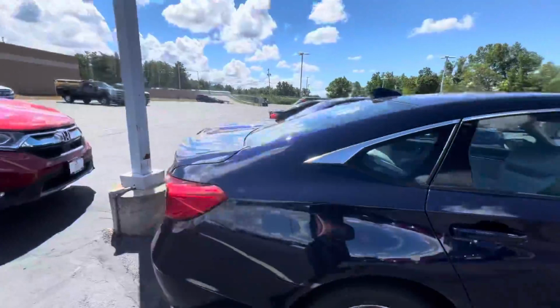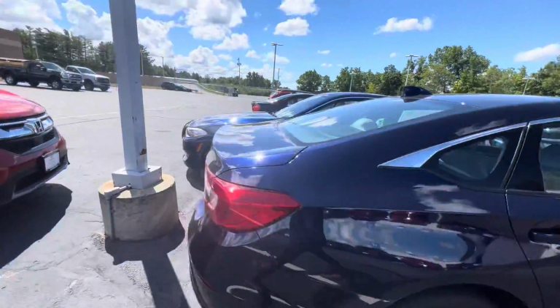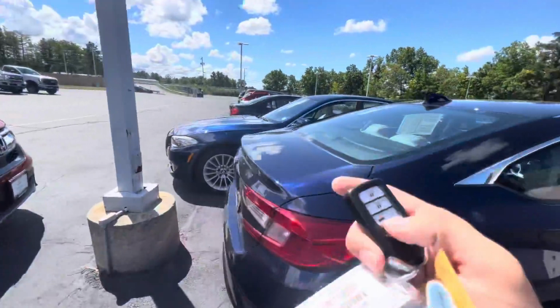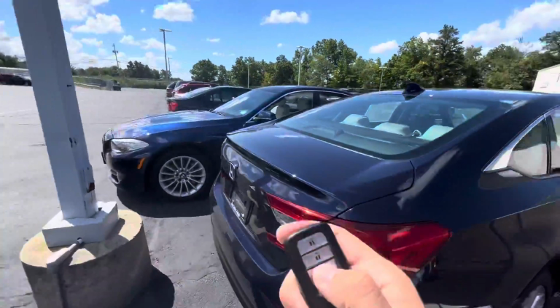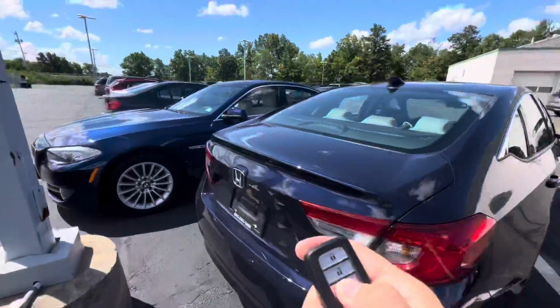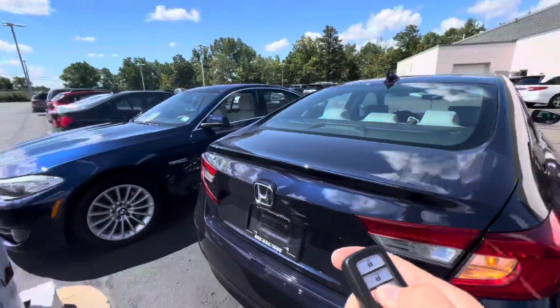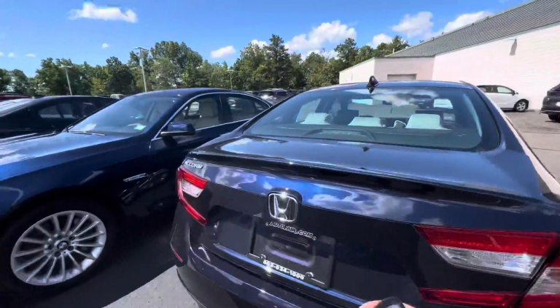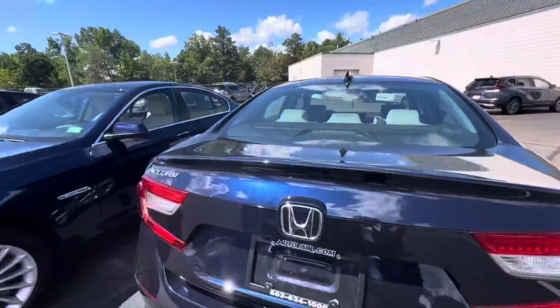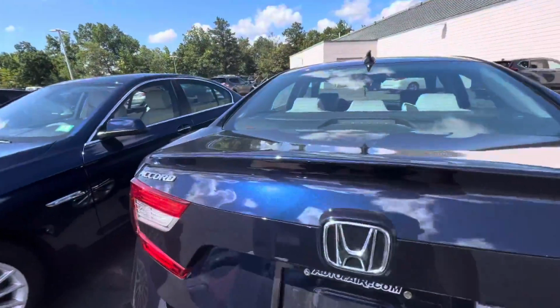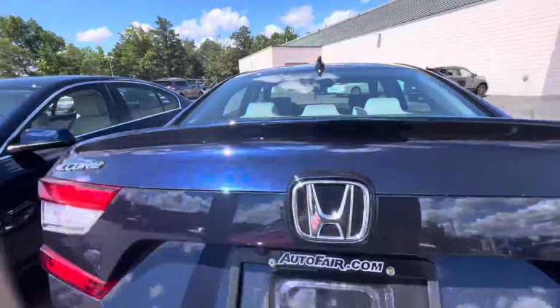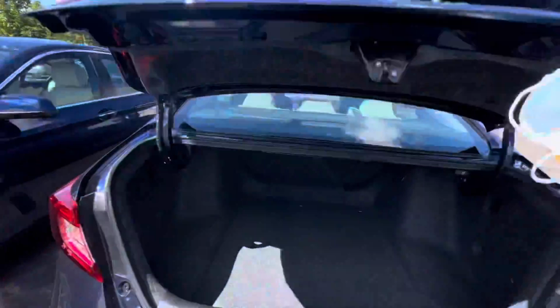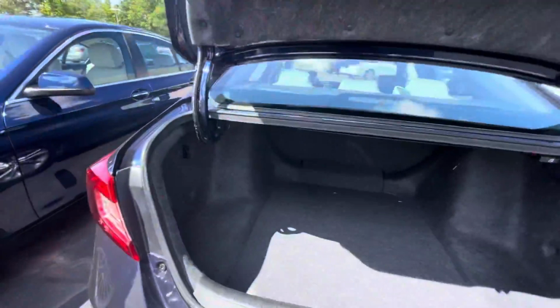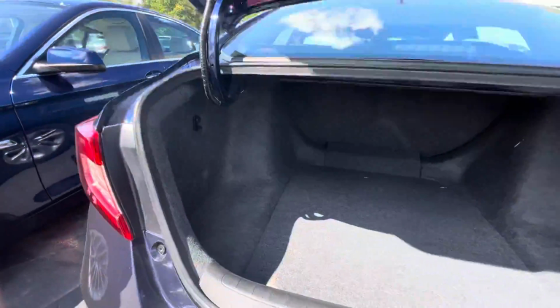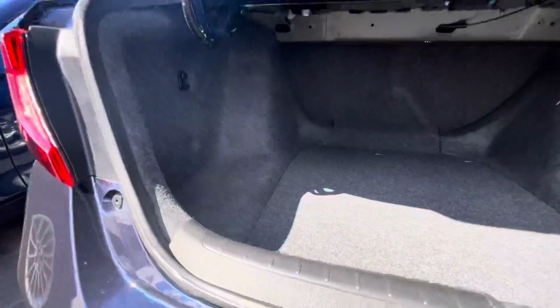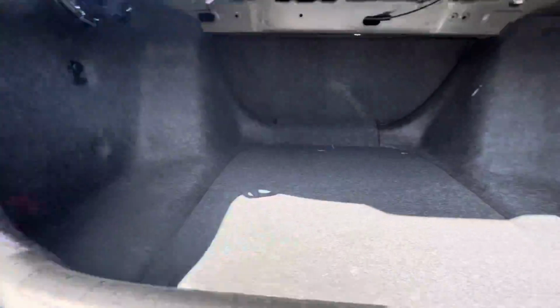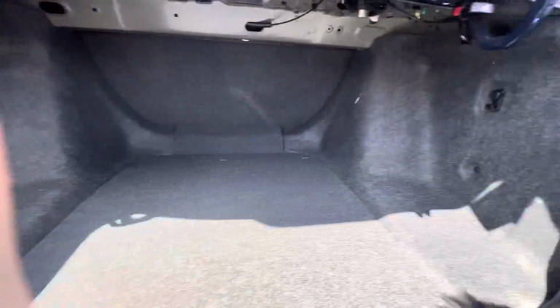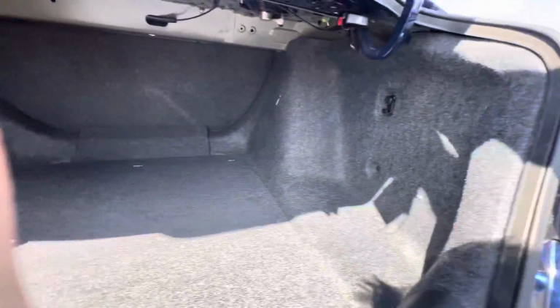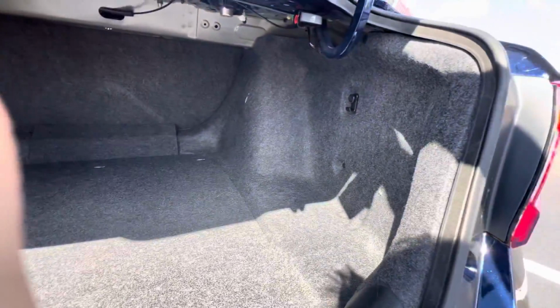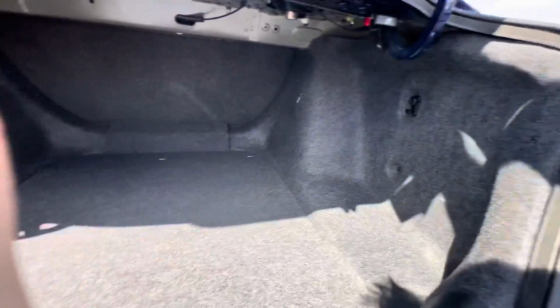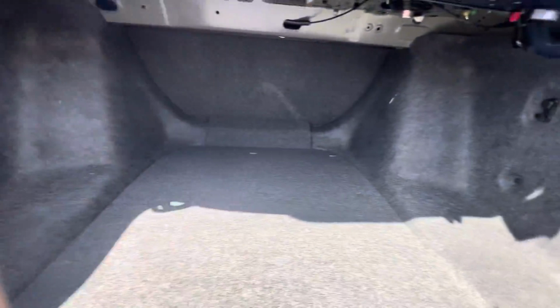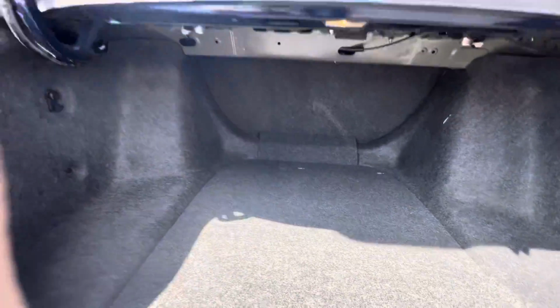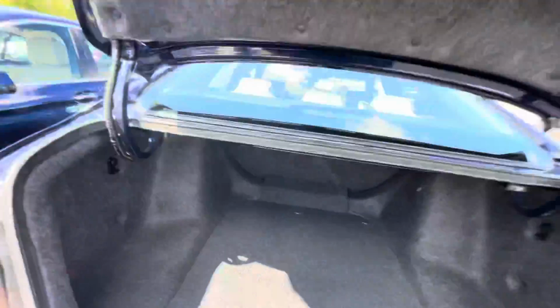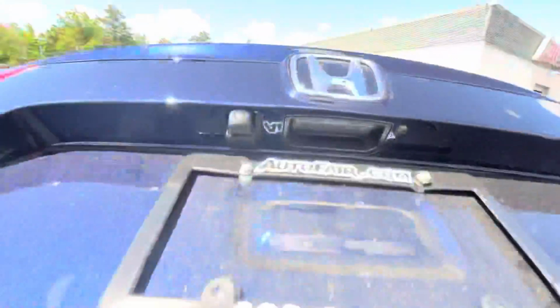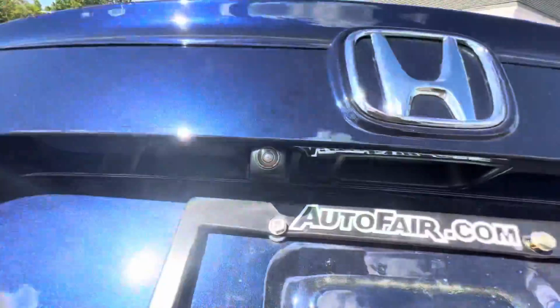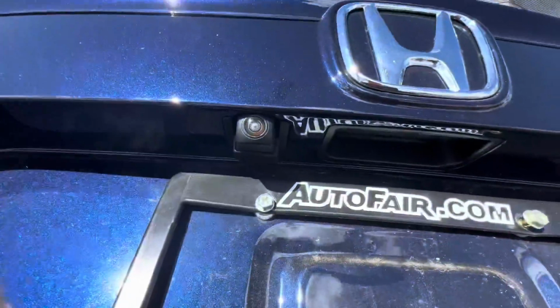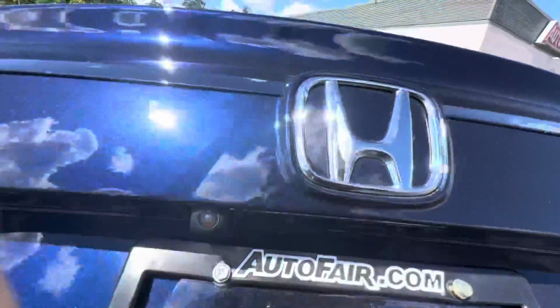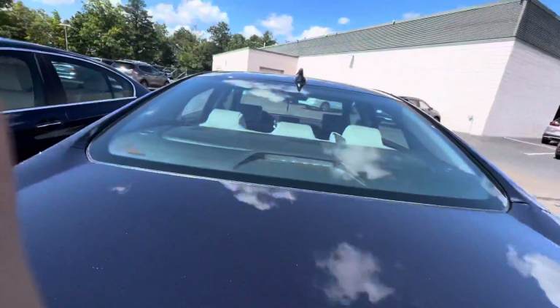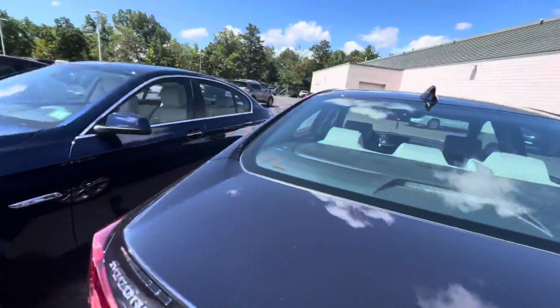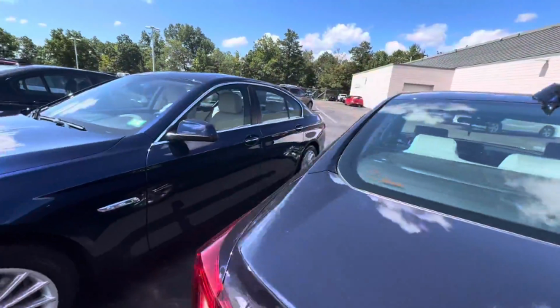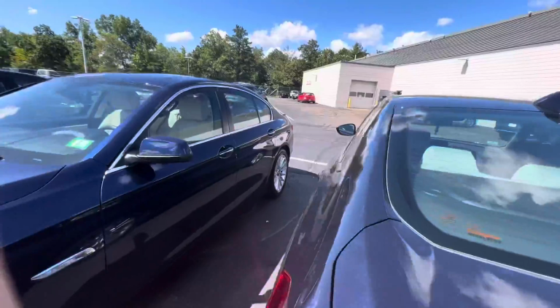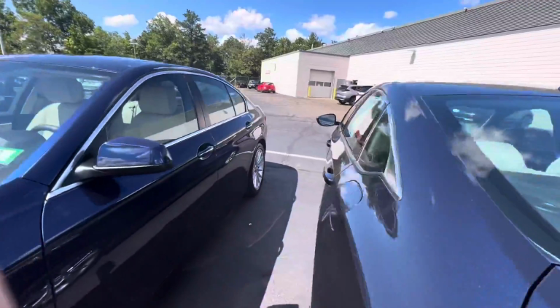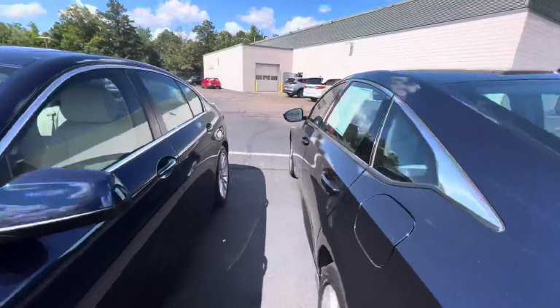With the Accord, you get the 1.5 turbo for the engine. Nice and fast, picks up really good. You get plenty of space back here with the trunk, and you do have the backup camera there — always helpful.